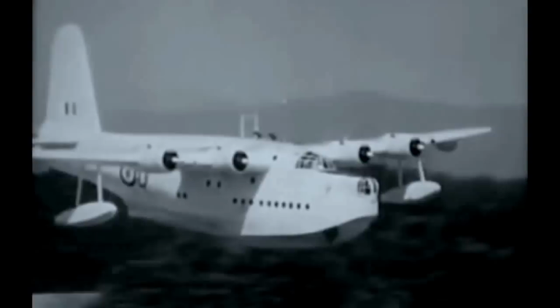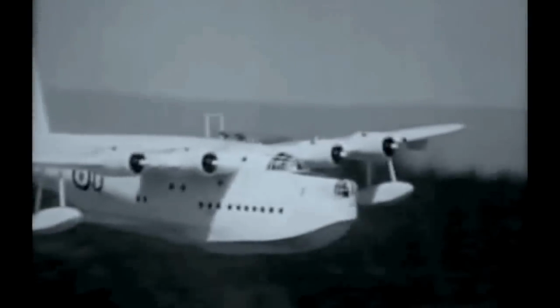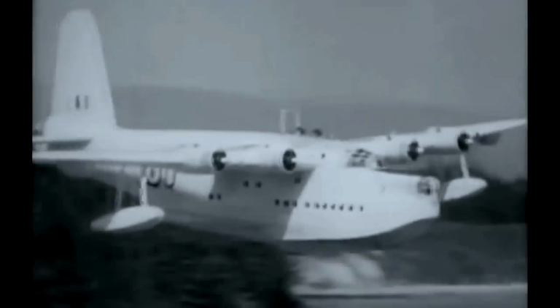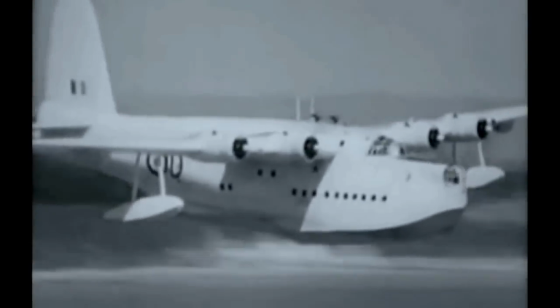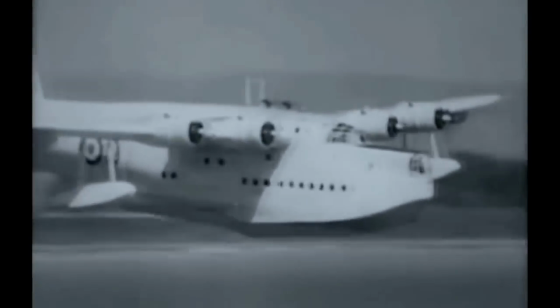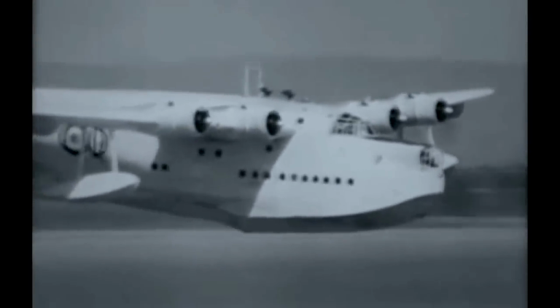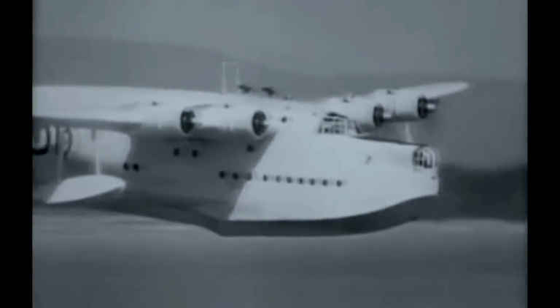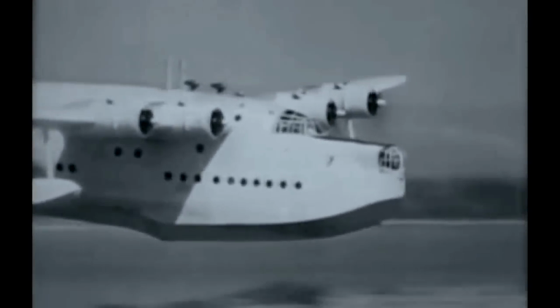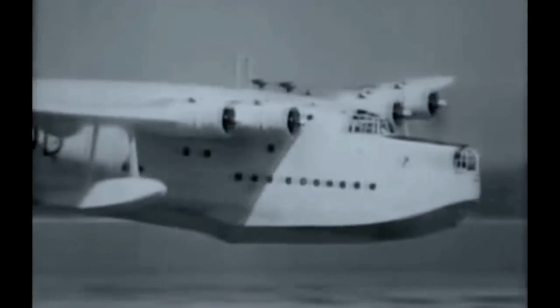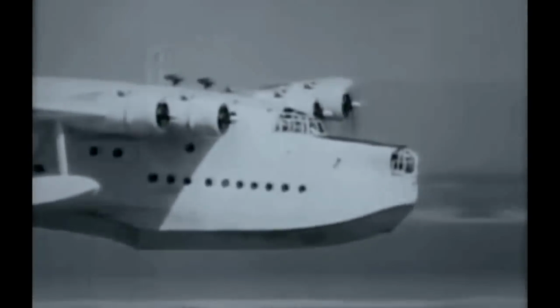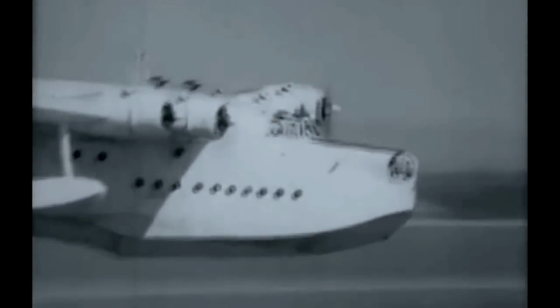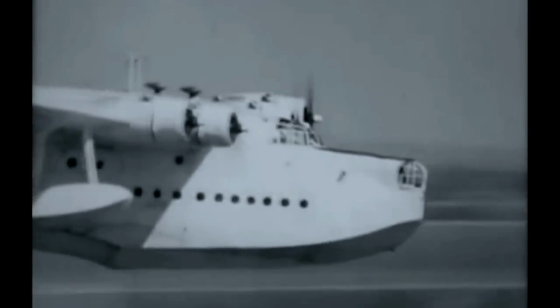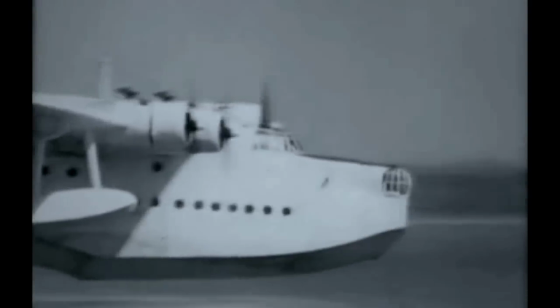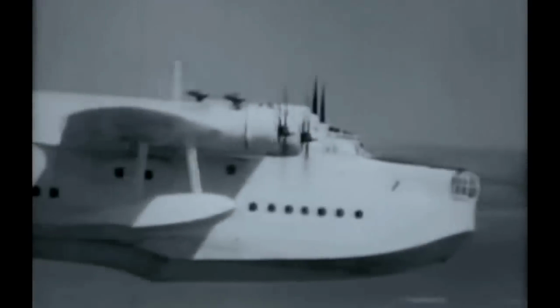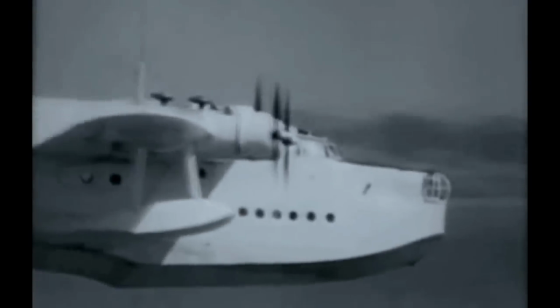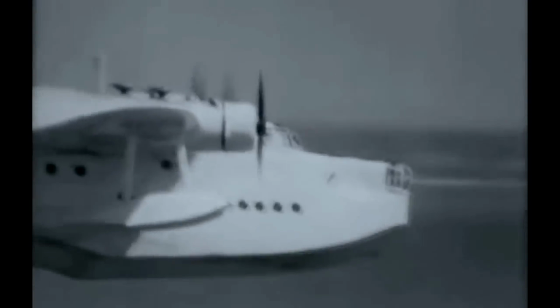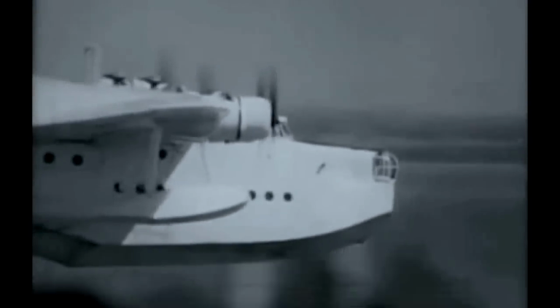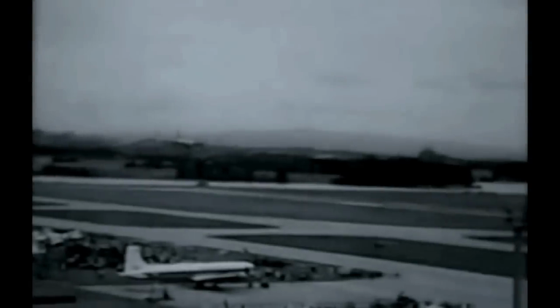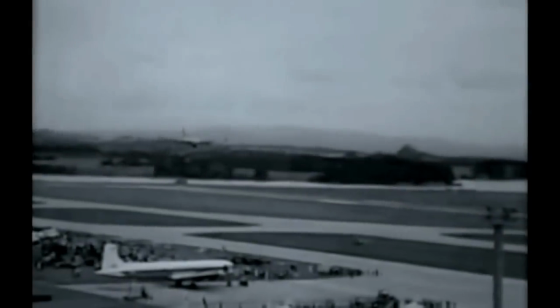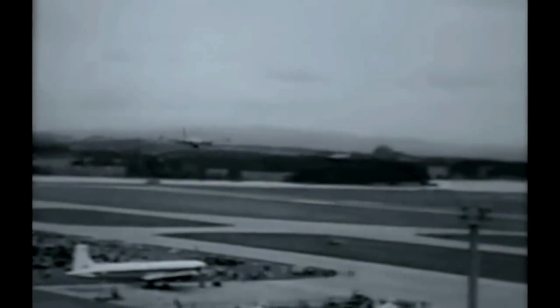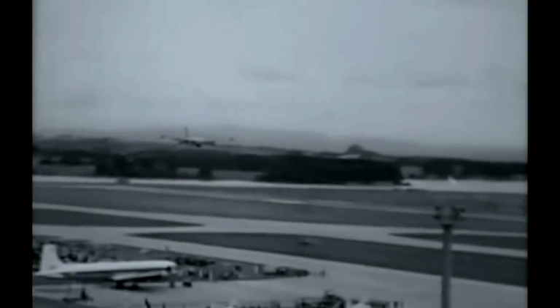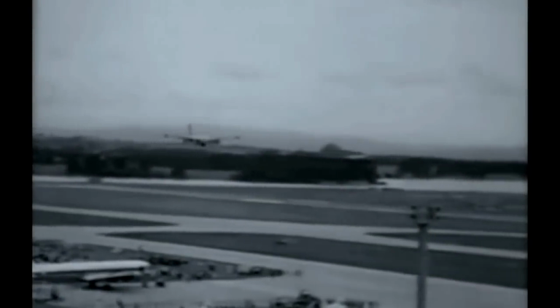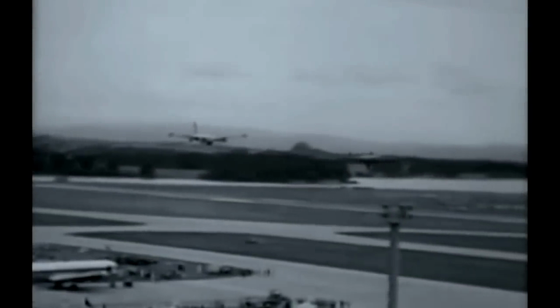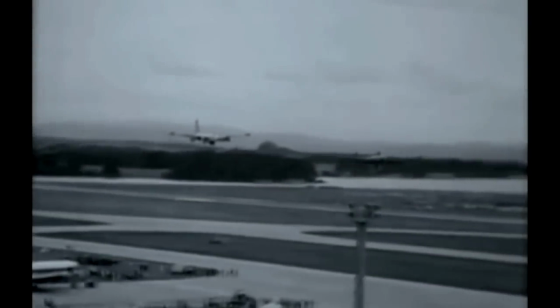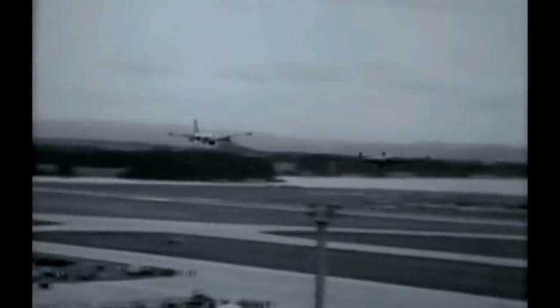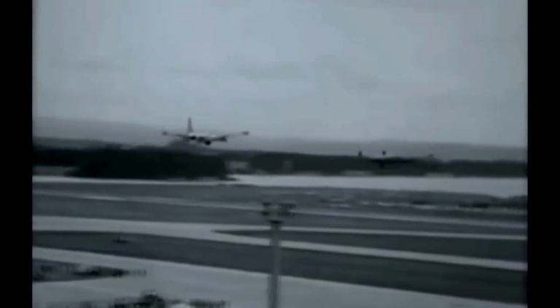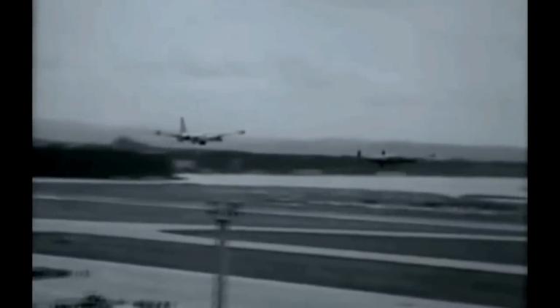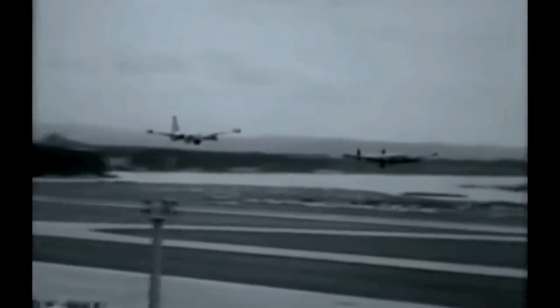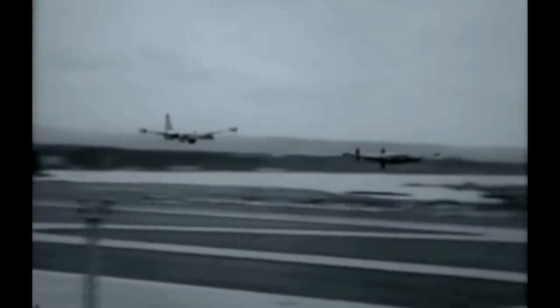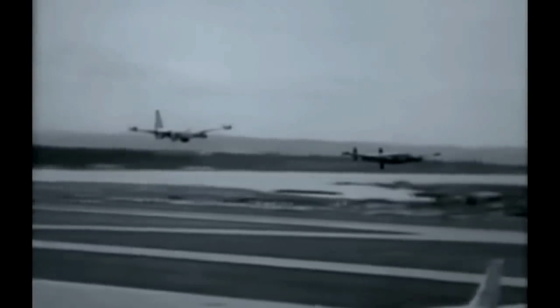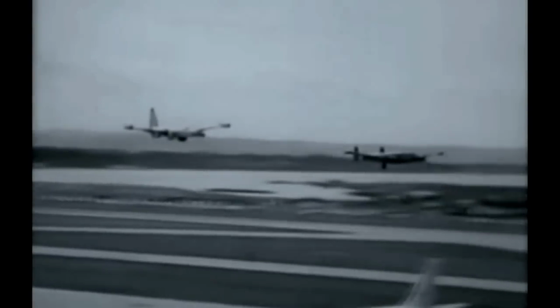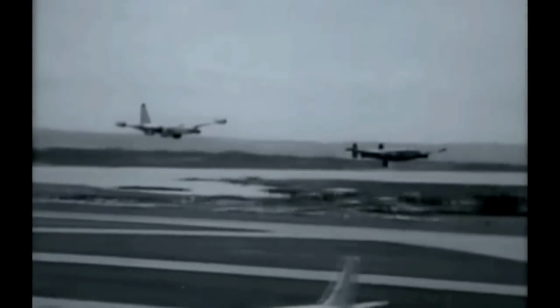Long a familiar sight in the Pacific, the stately Sunderland will soon bow out to the long-range Orion. Two more maritime reconnaissance aircraft: an Australian Neptune and an RAF Shackleton.